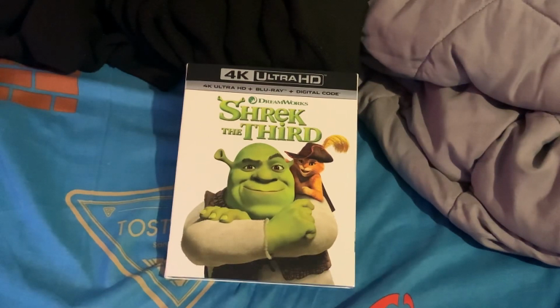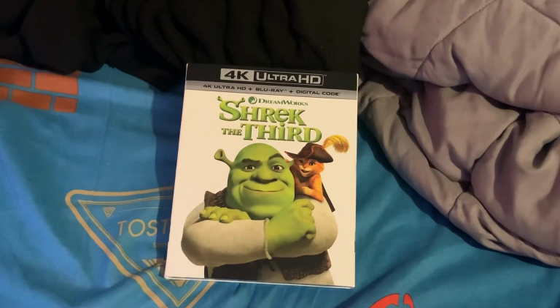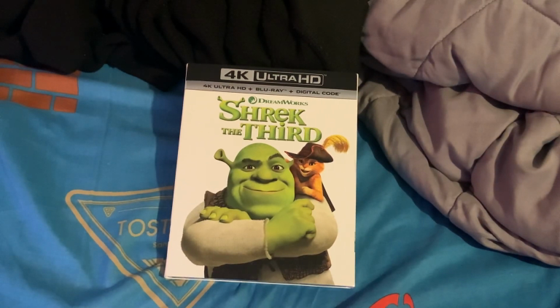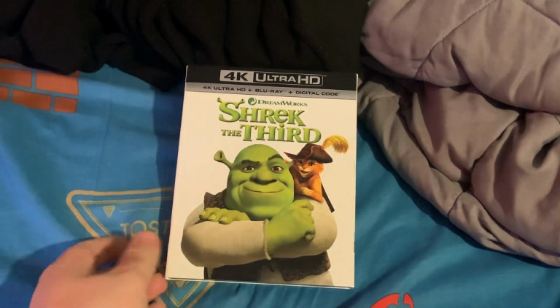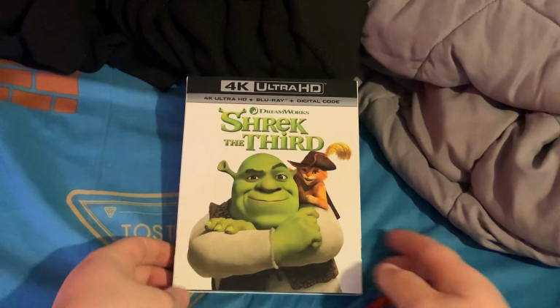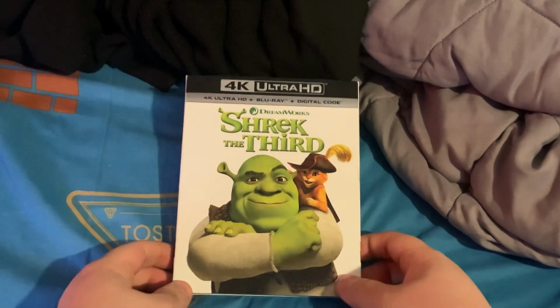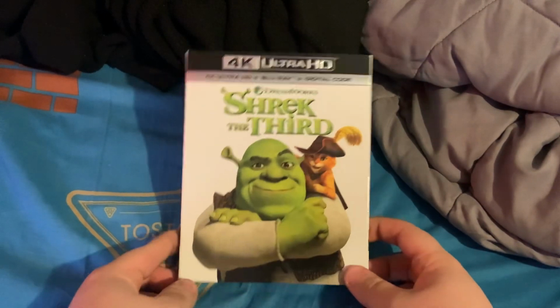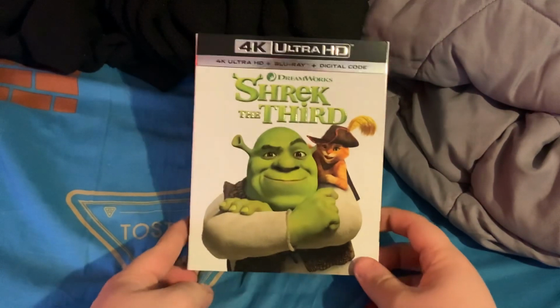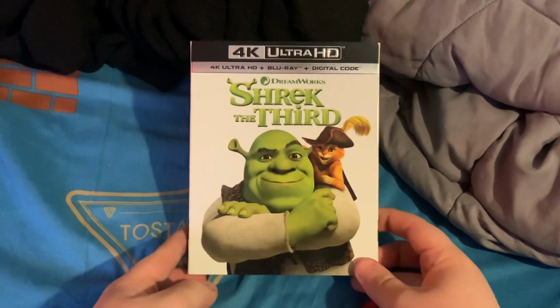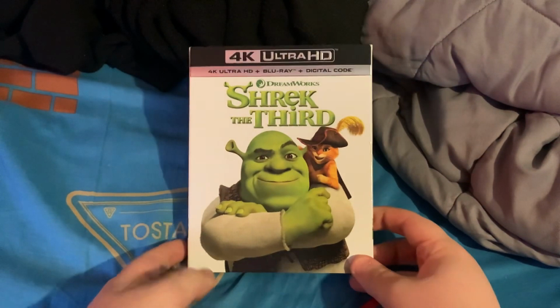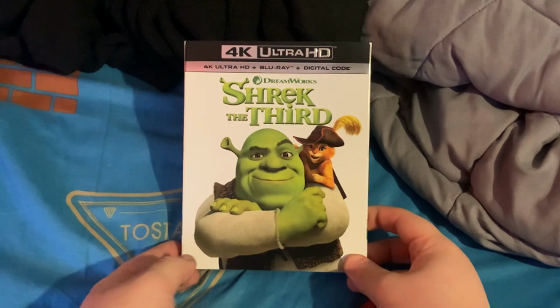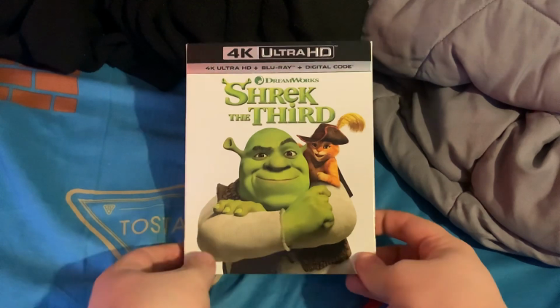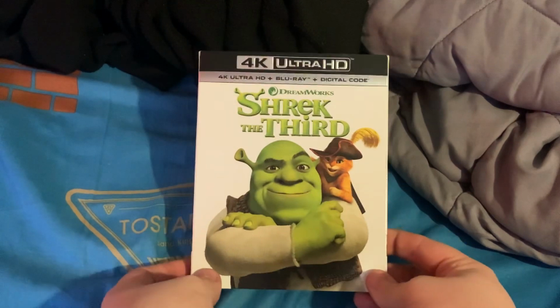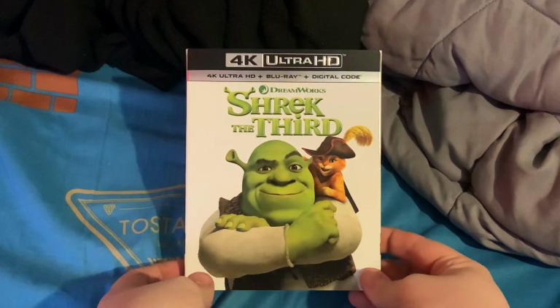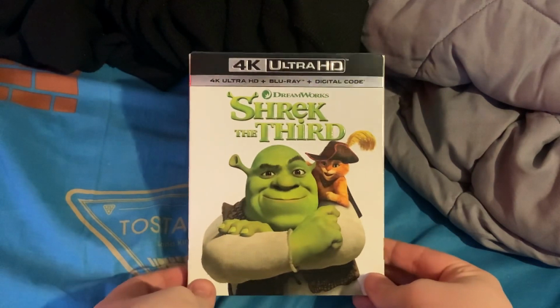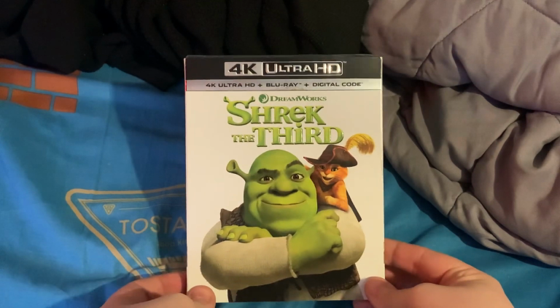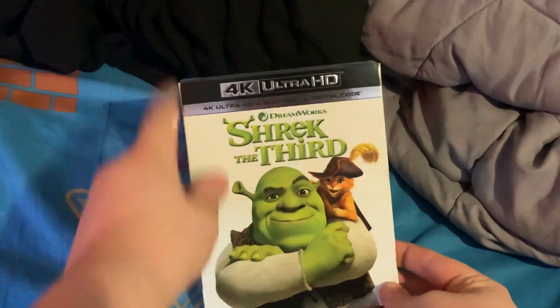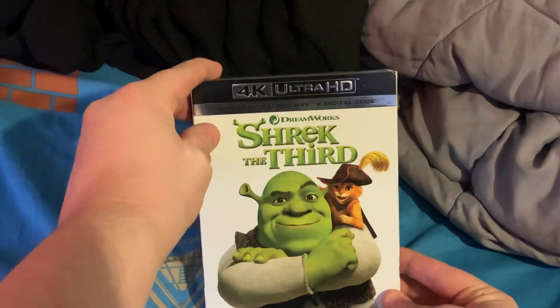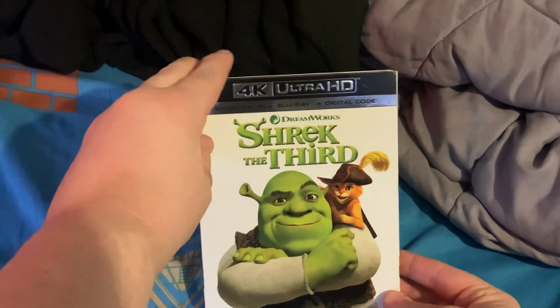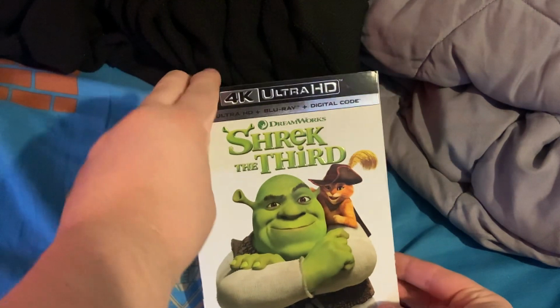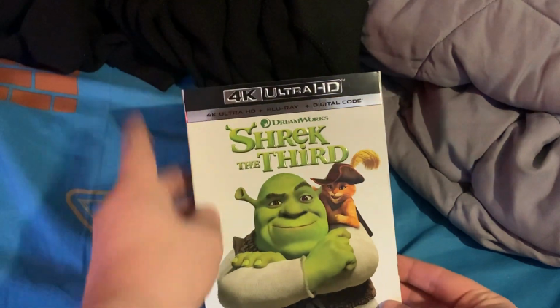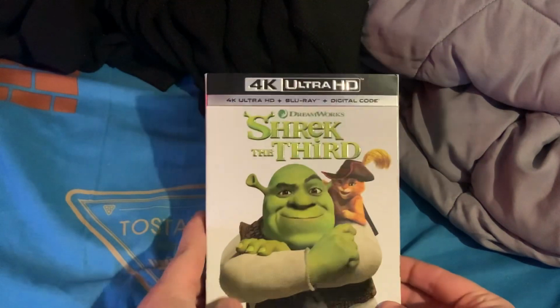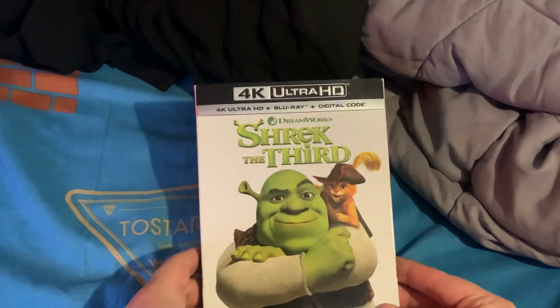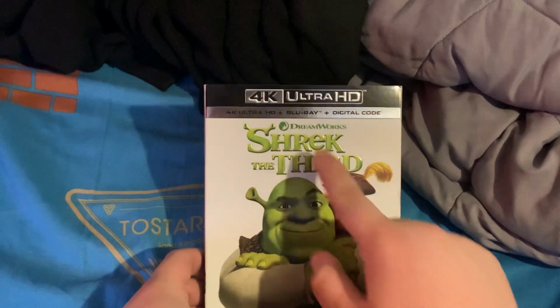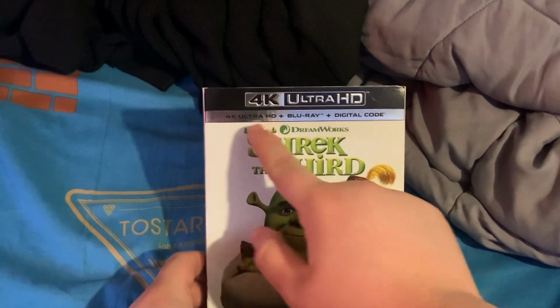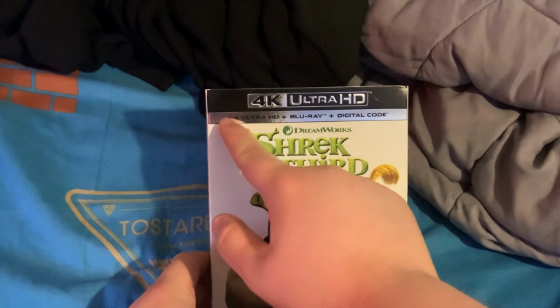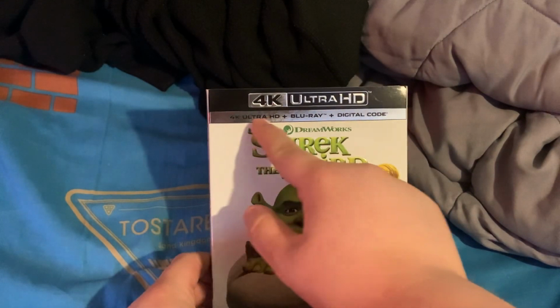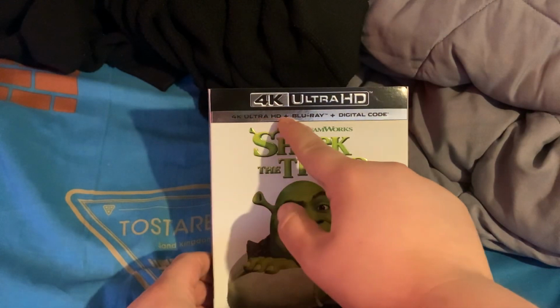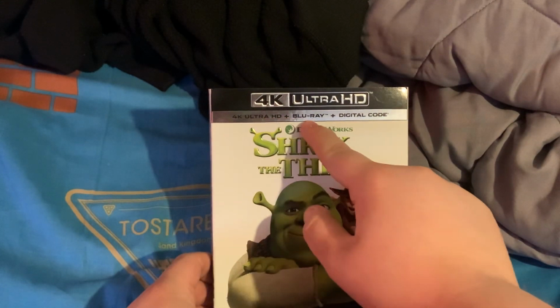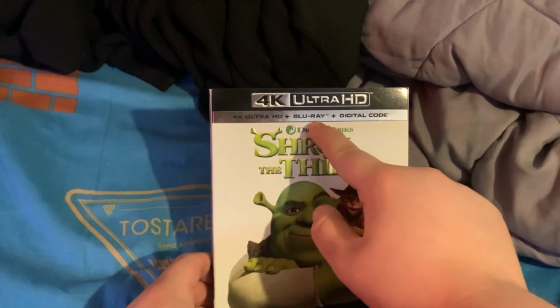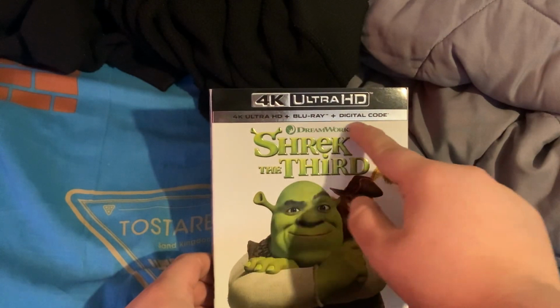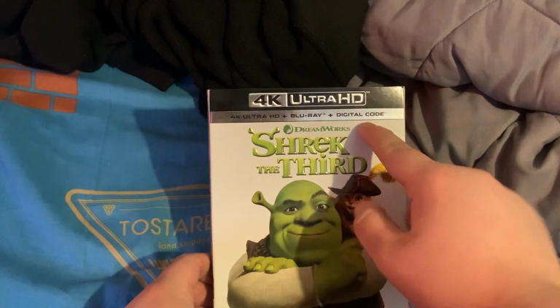Hey, what's up folks? Today I got a brand new Shrek the 3rd movie on 4K Ultra HD. It includes 4K Ultra HD, Blu-ray, and digital code.